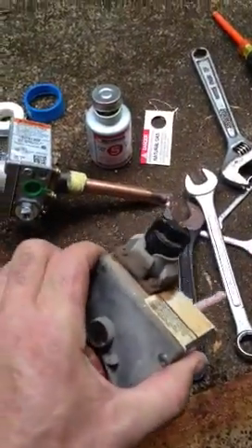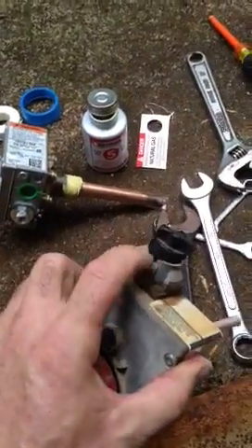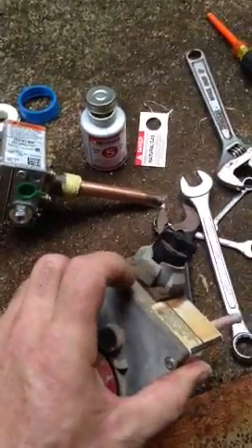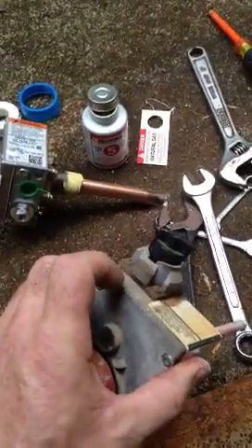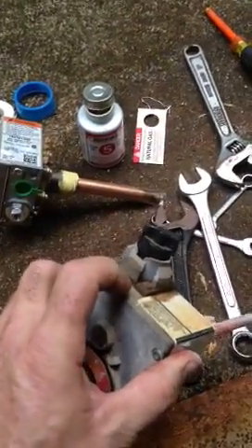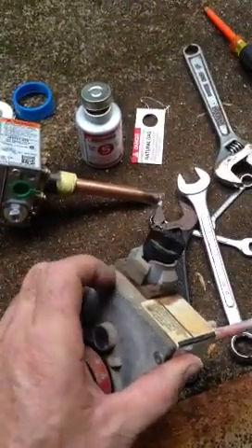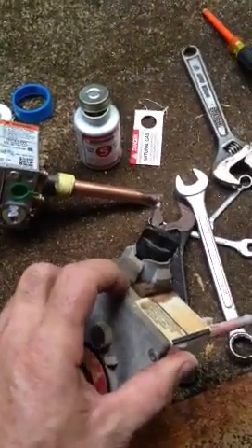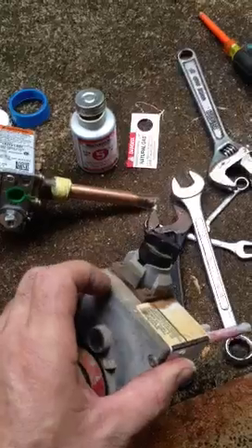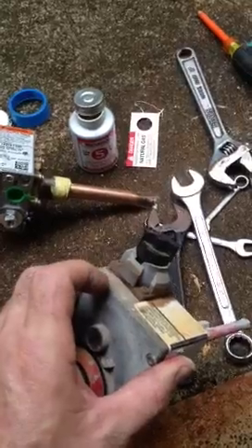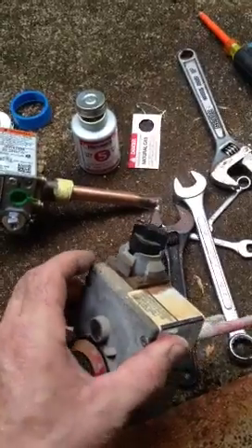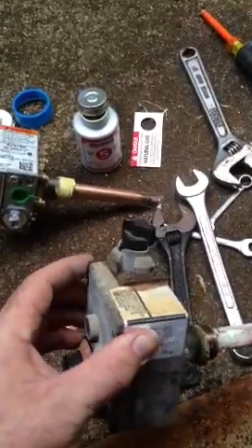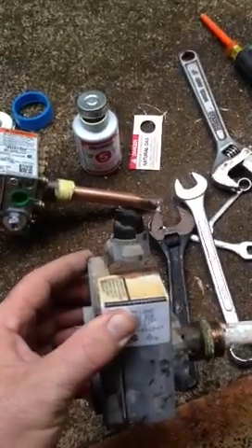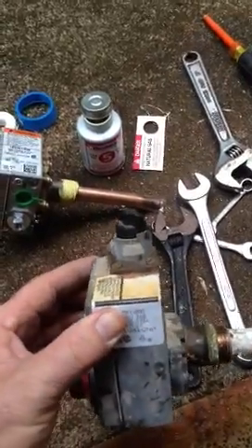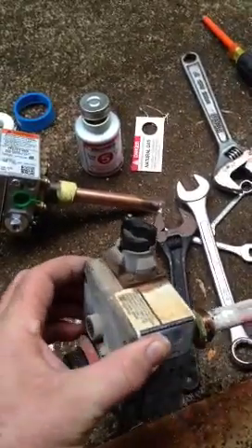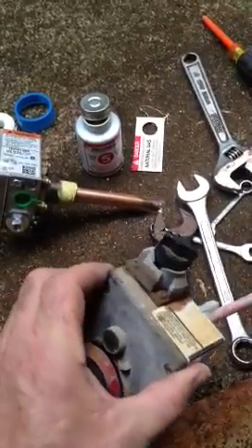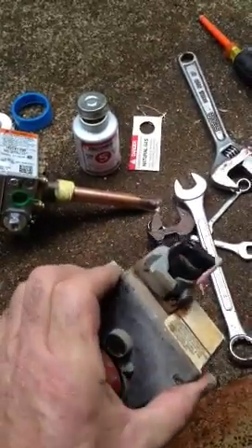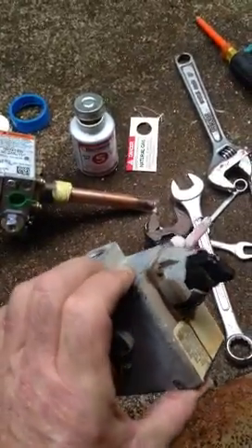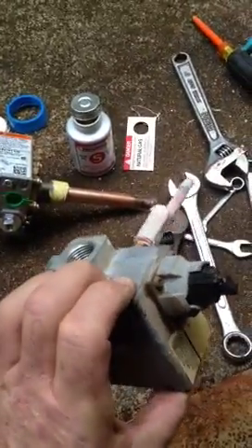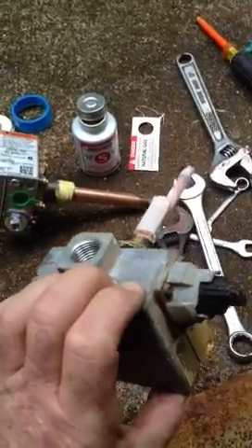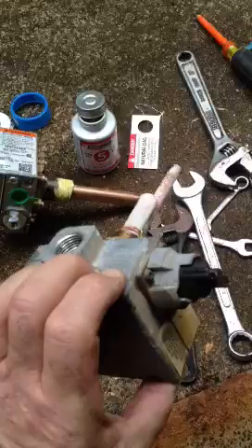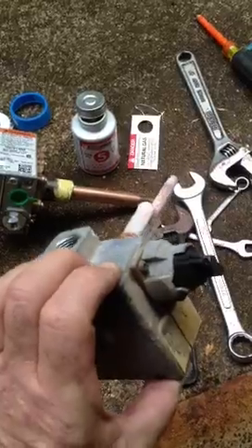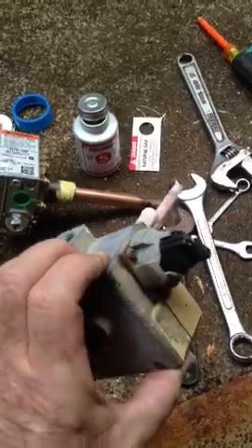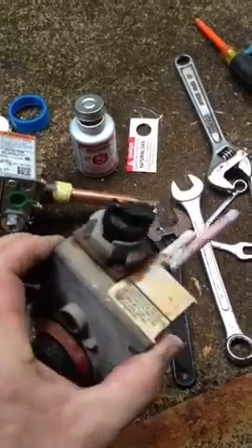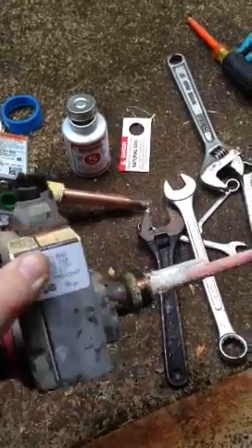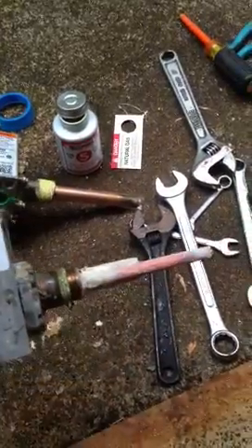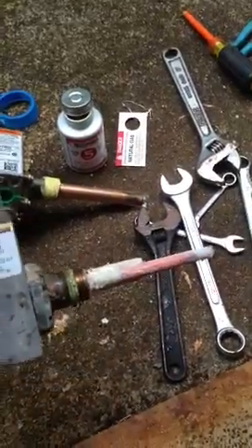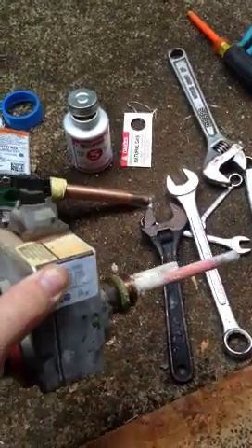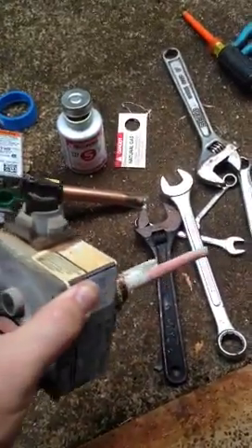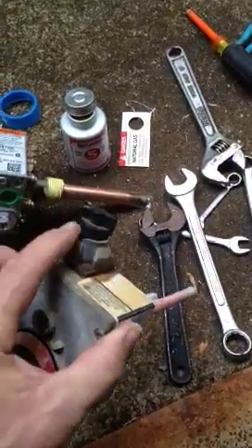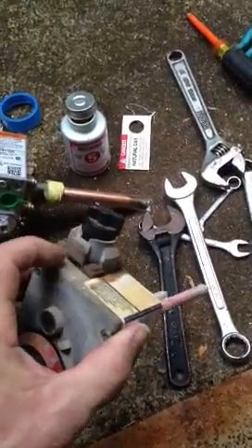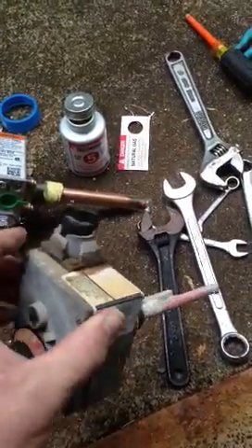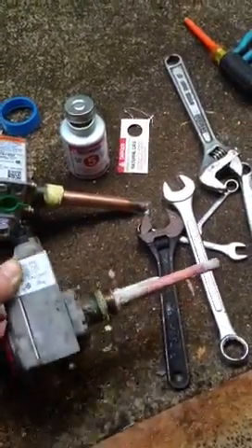As you can tell, this control's getting bad. You can see this discoloration here — that's actually the heavy ends from the natural gas that's seeping through. That's why I wanted to replace it, regardless if I could fix the temperature issue or not, because eventually this would have started leaking.